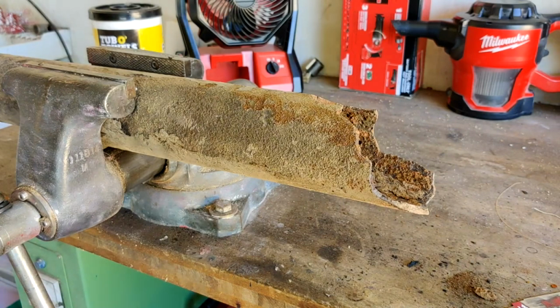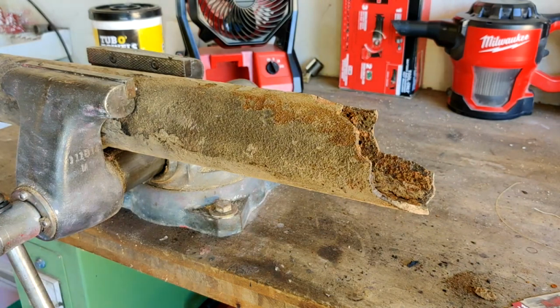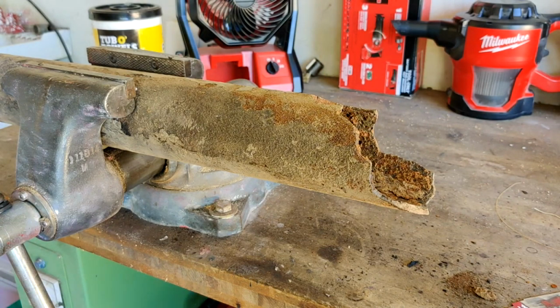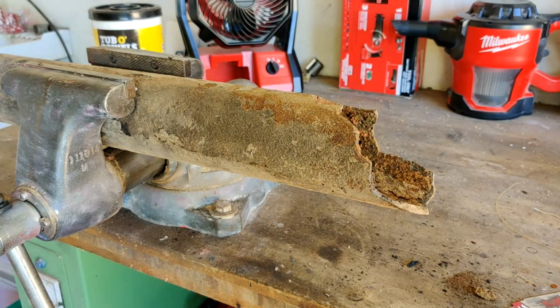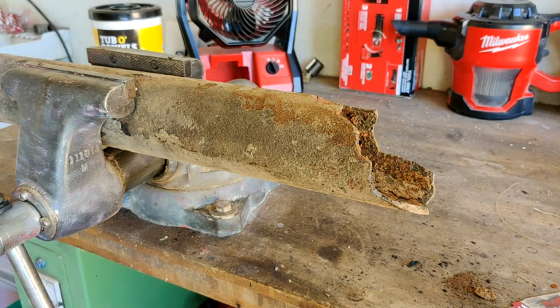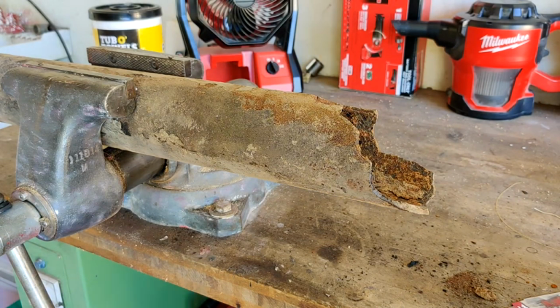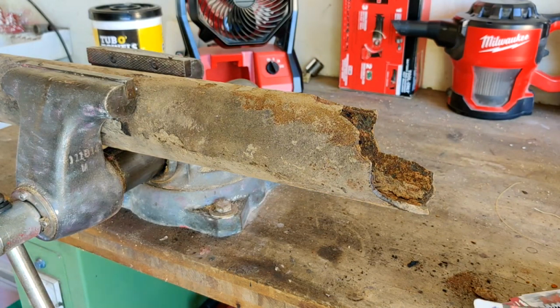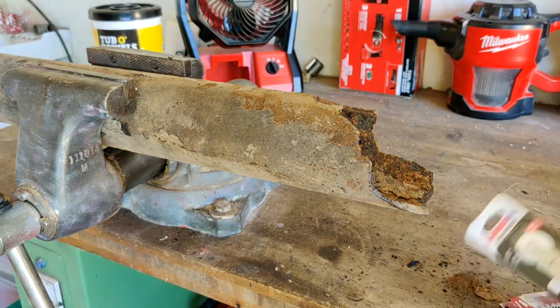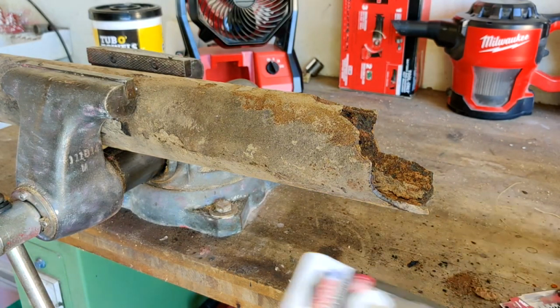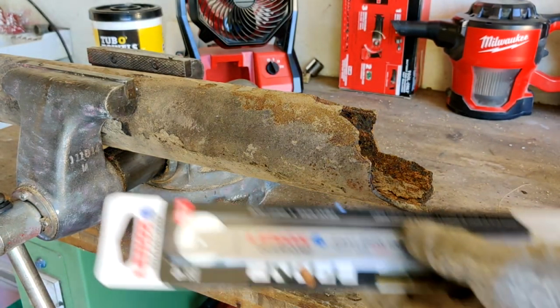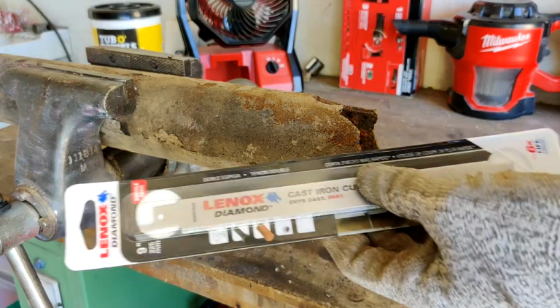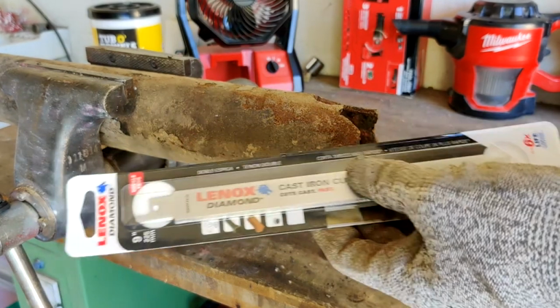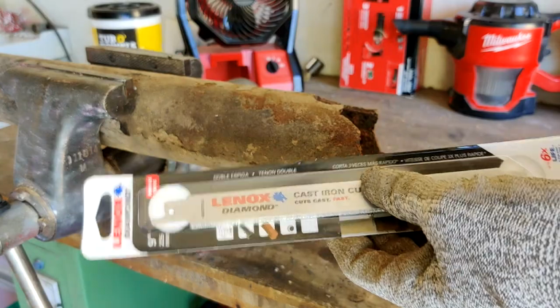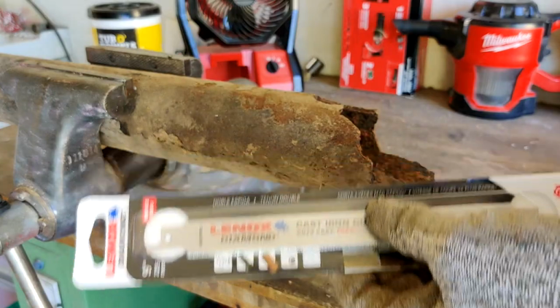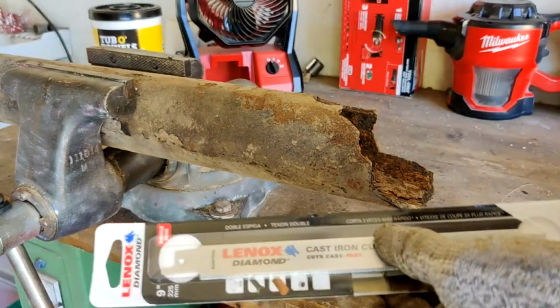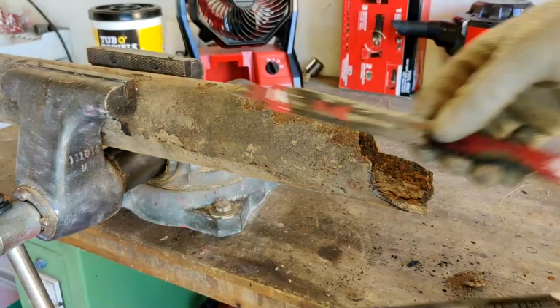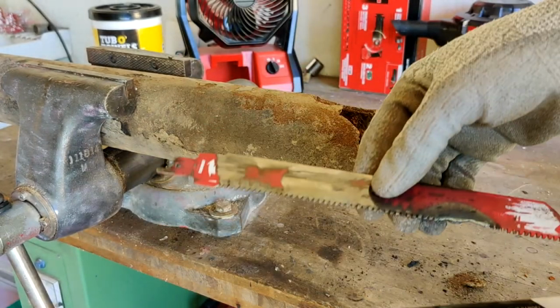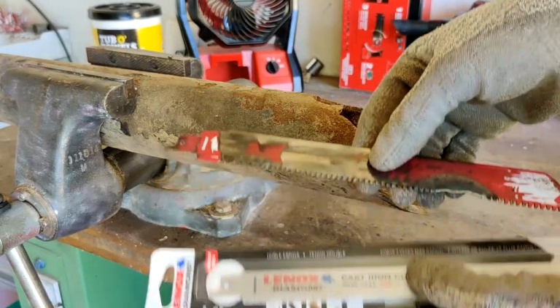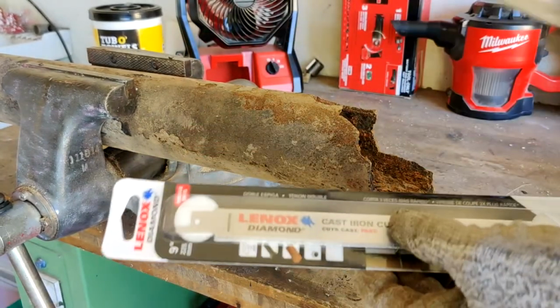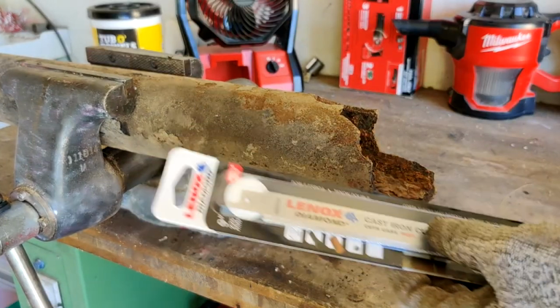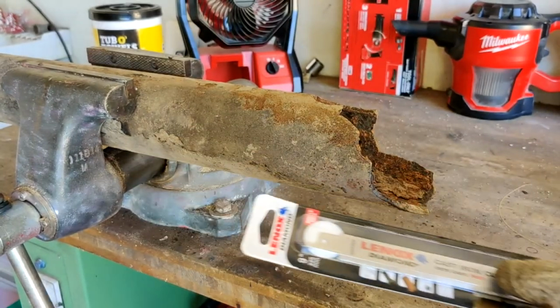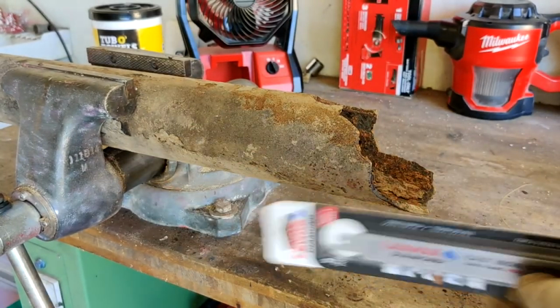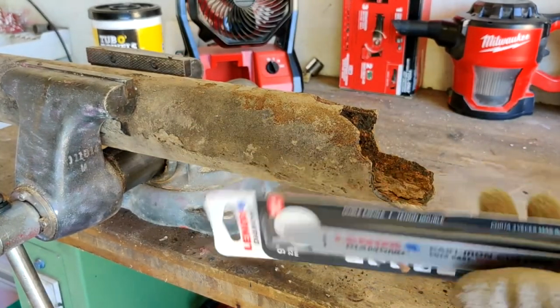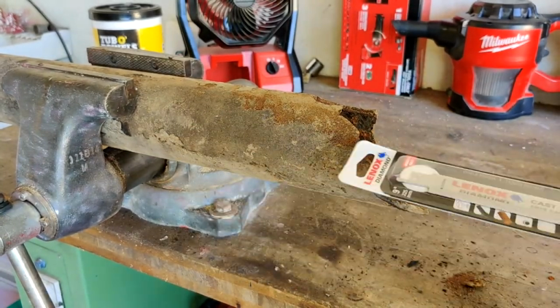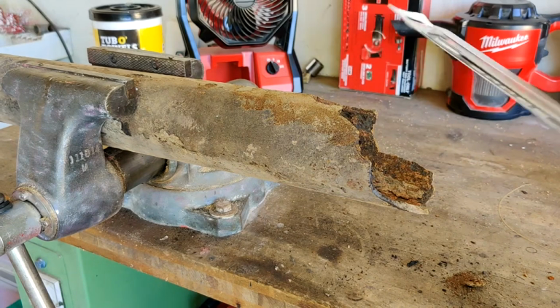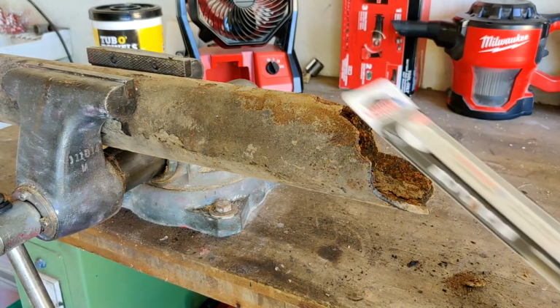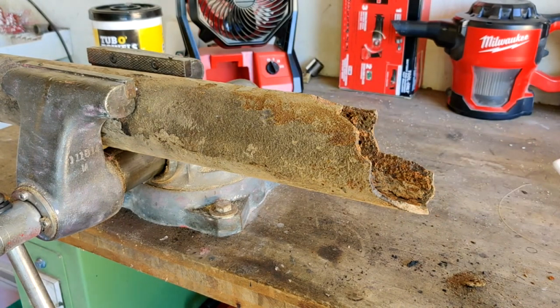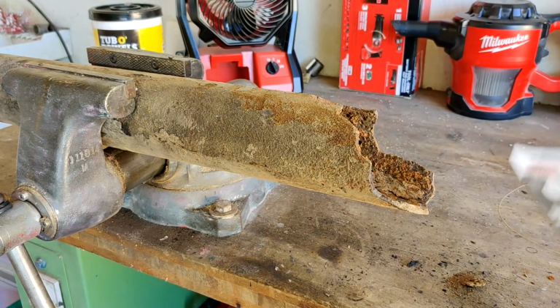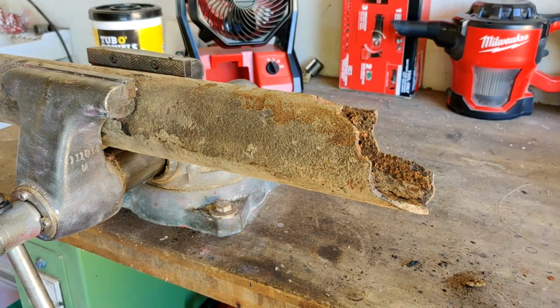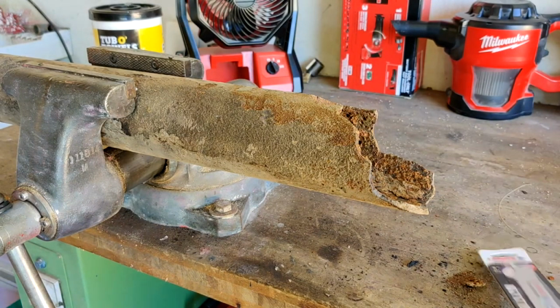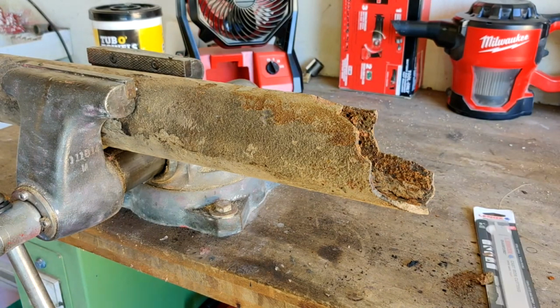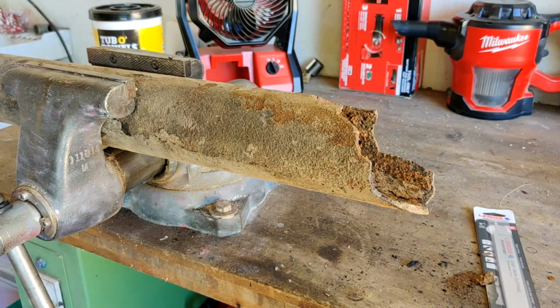You'll need to use a reciprocating saw, of course. You need blades. I like these diamond blades. They also make carbide ones like these — it's really up to your own preference. I would suggest buying both and just seeing what you like better.